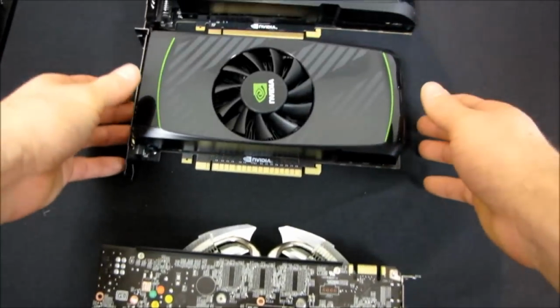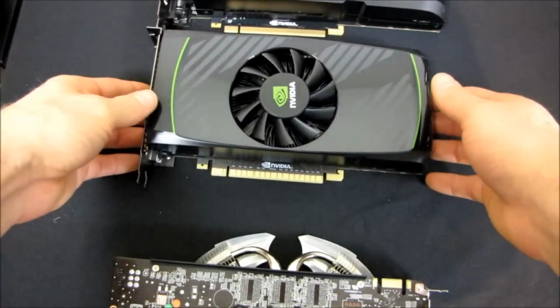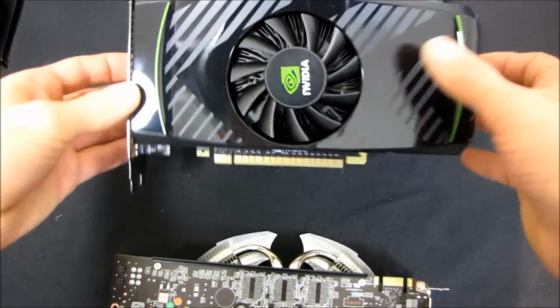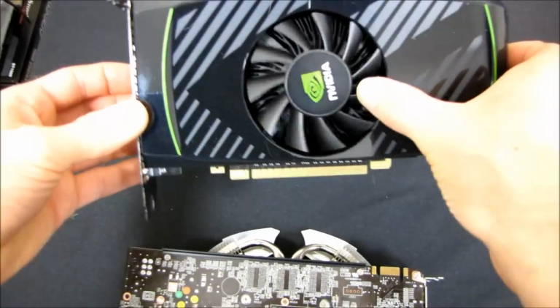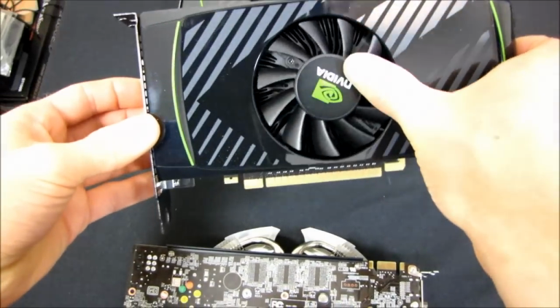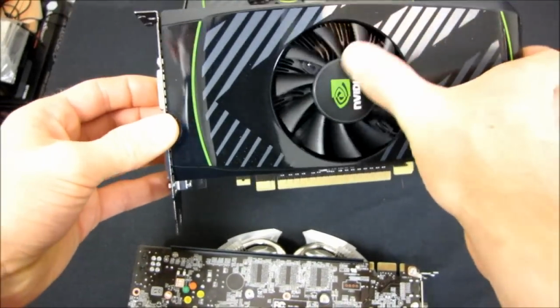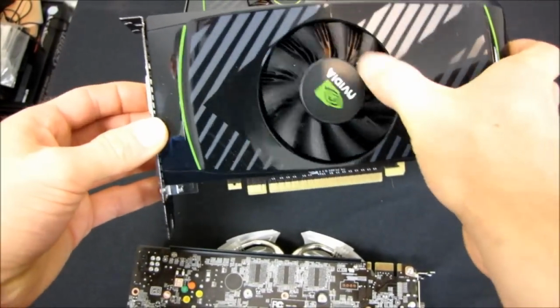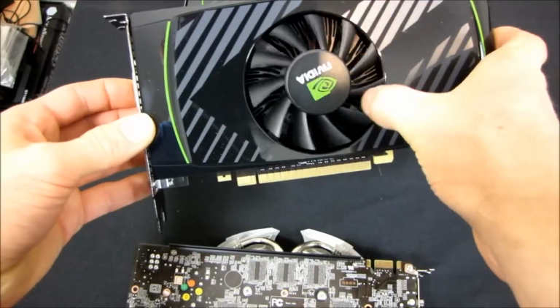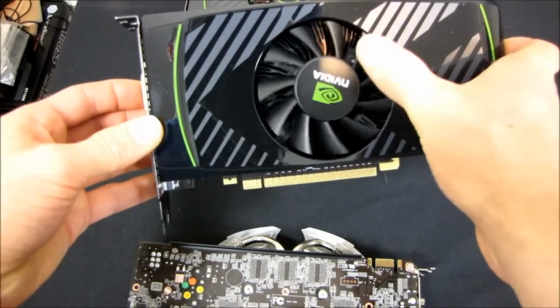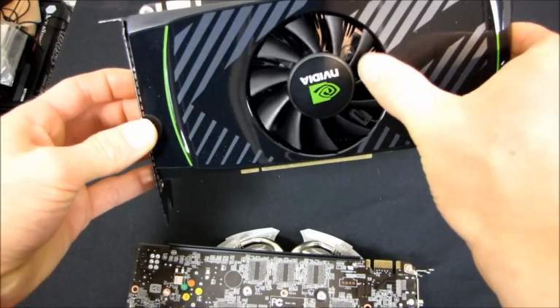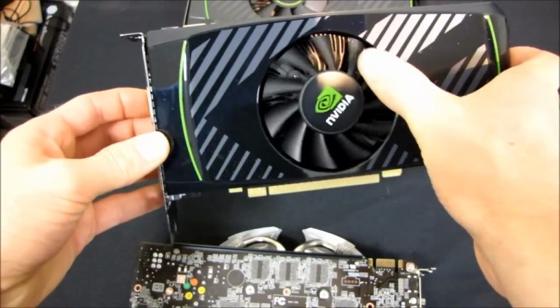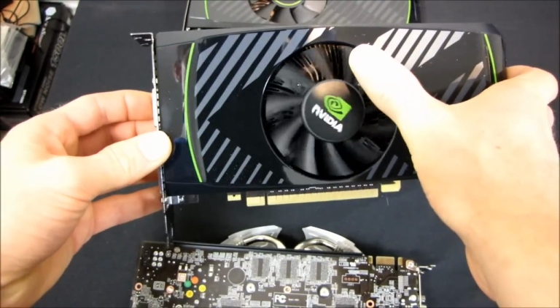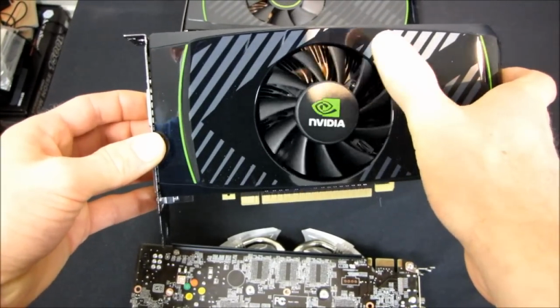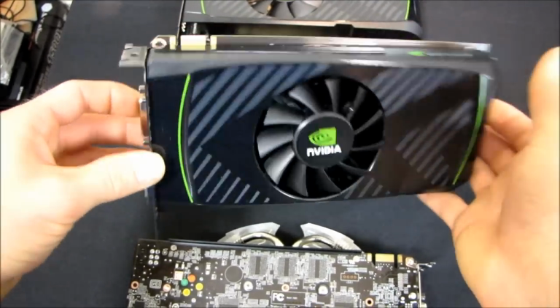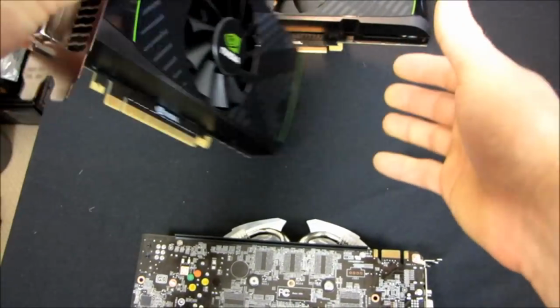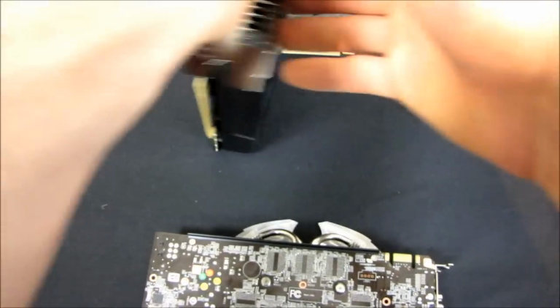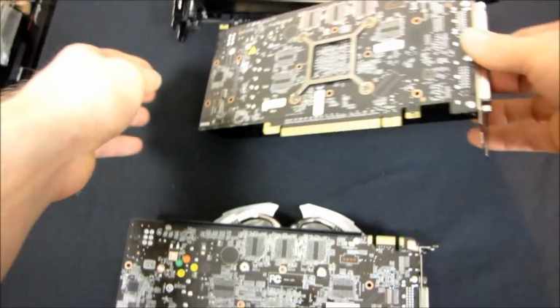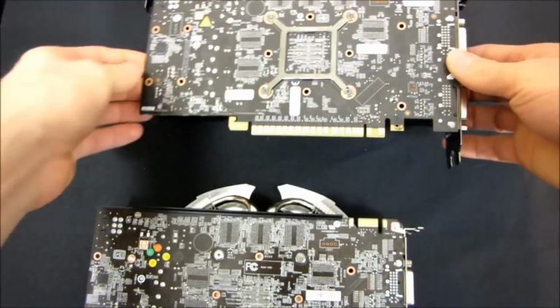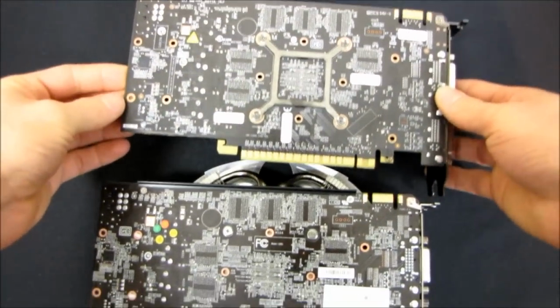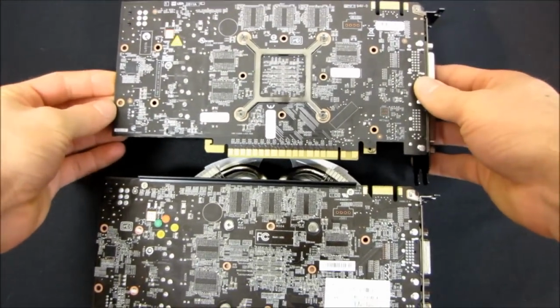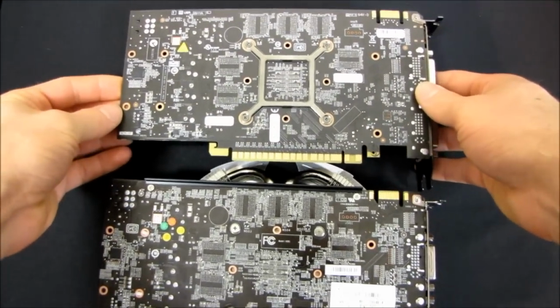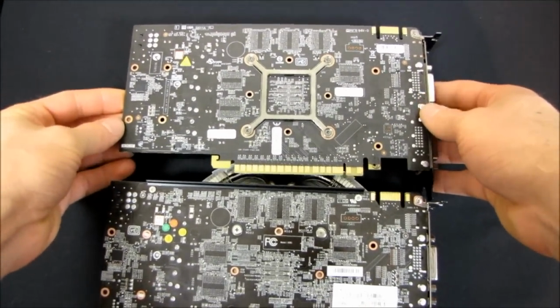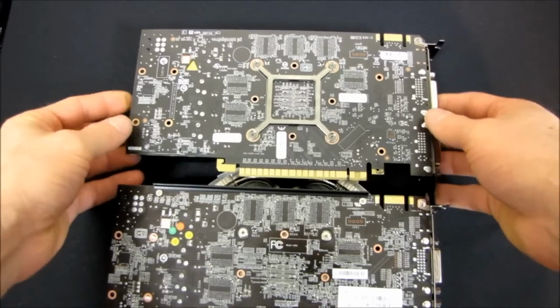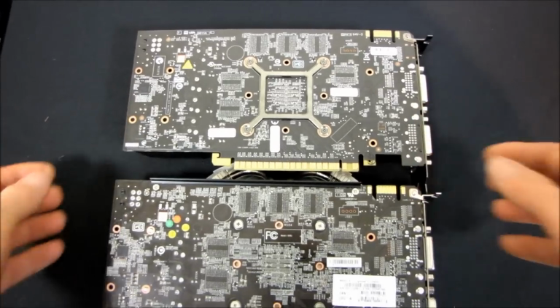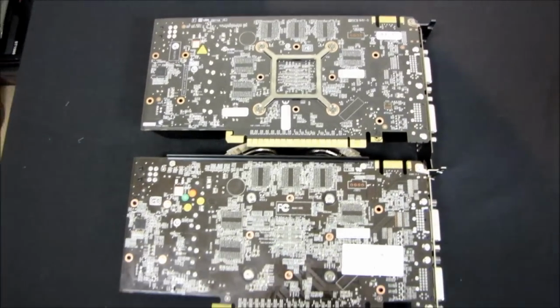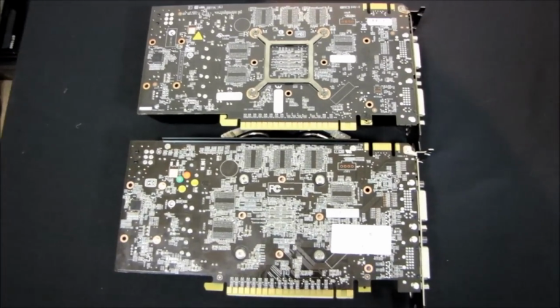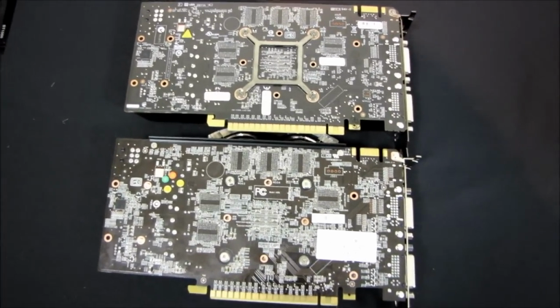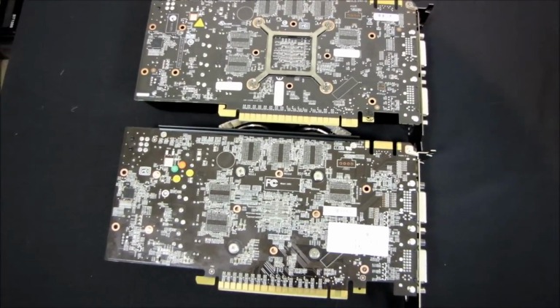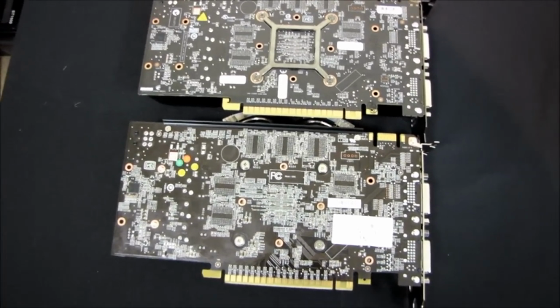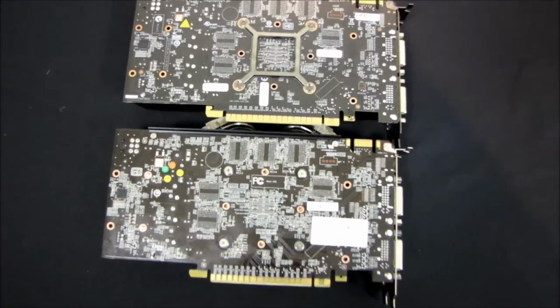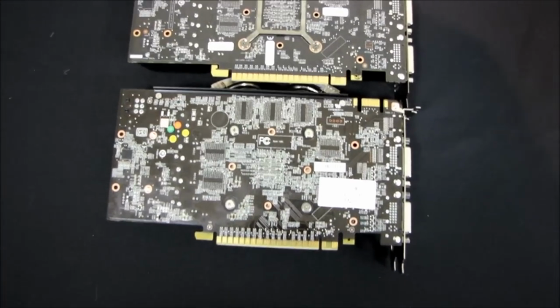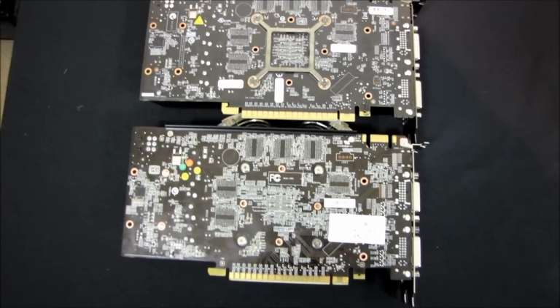The reference card has a fairly different cooler — it has just a single flower-style heatsink underneath, no heat pipes, no fins, nothing like that, compared to the MSI cooler. So it shouldn't run quite as cool or as quietly as the aftermarket cooled card.